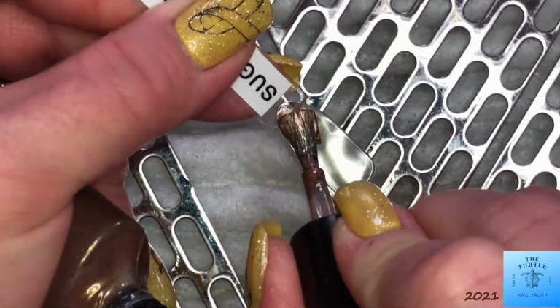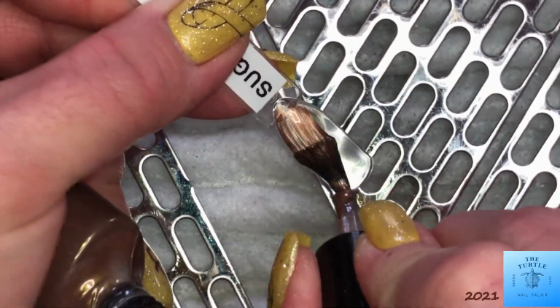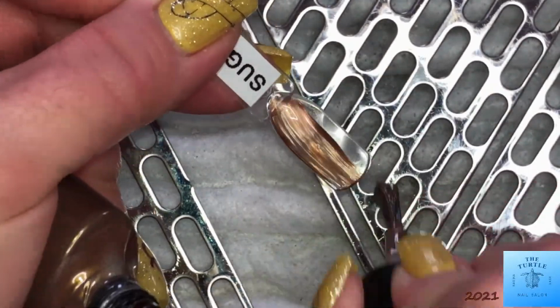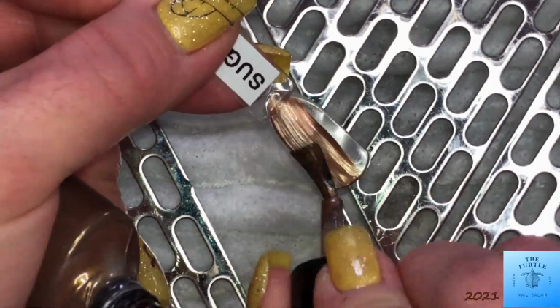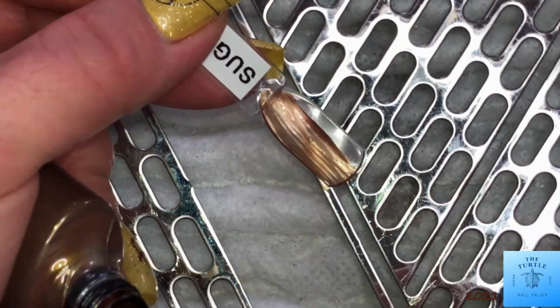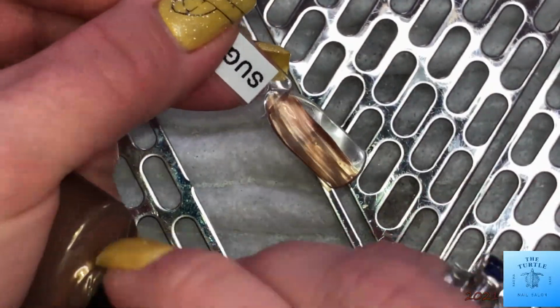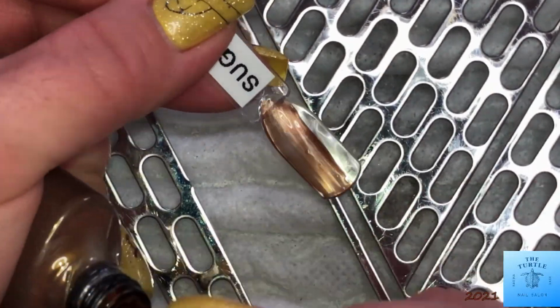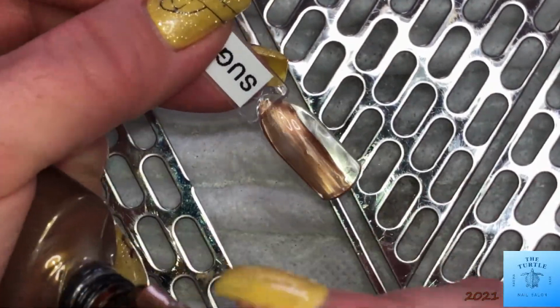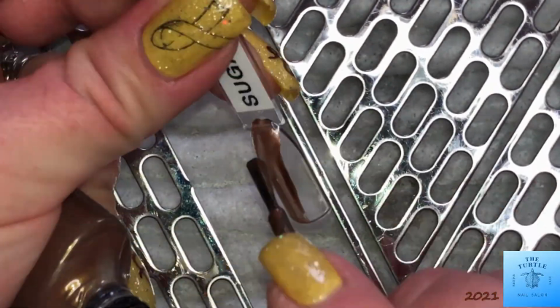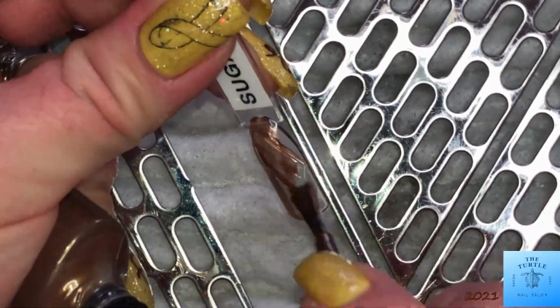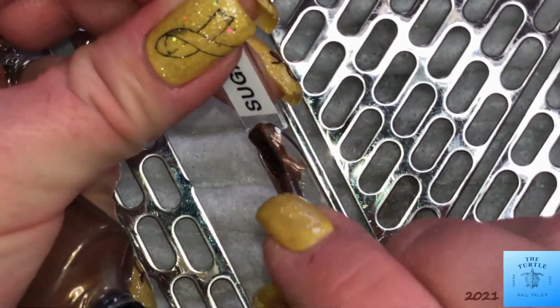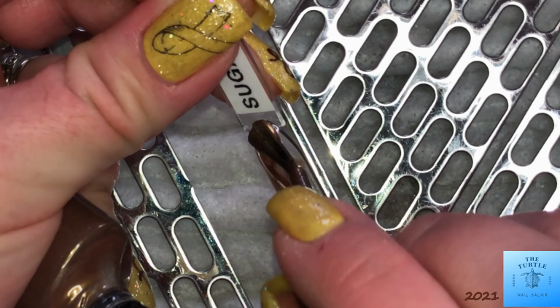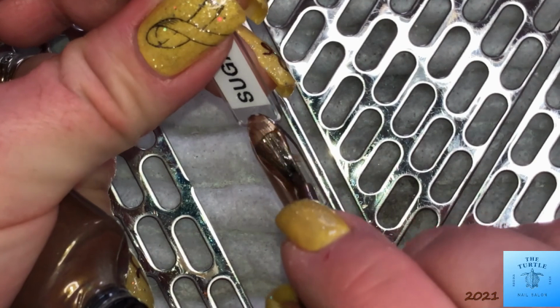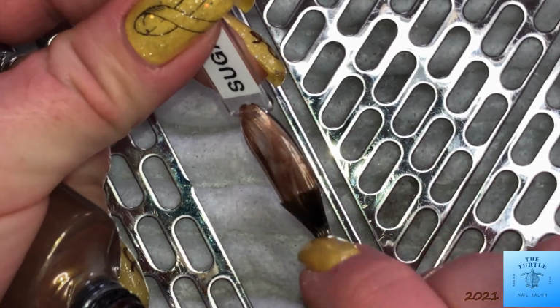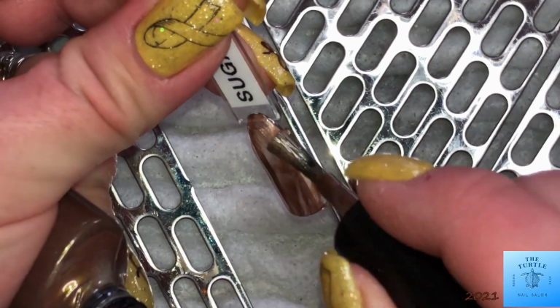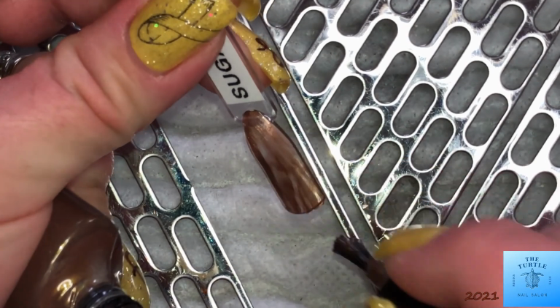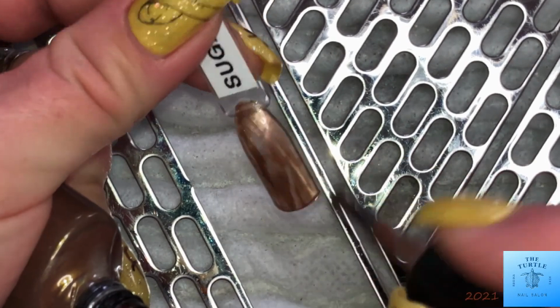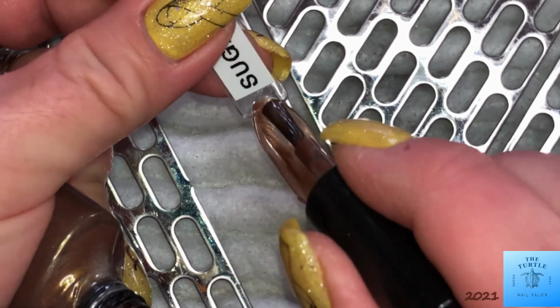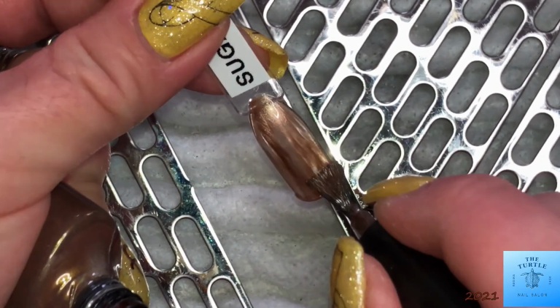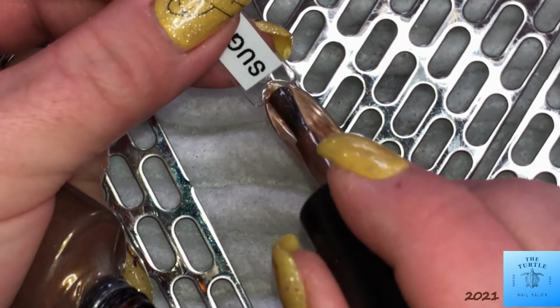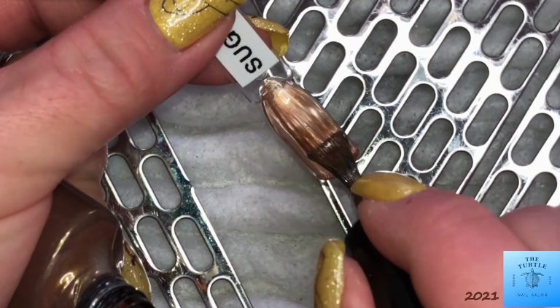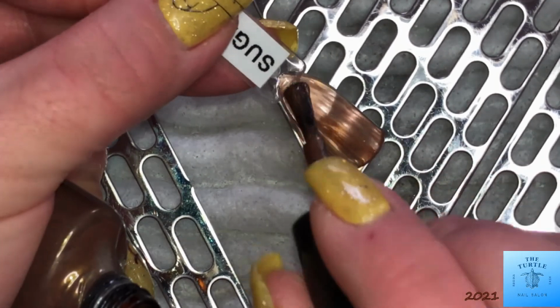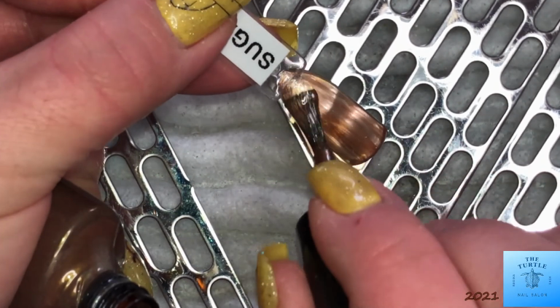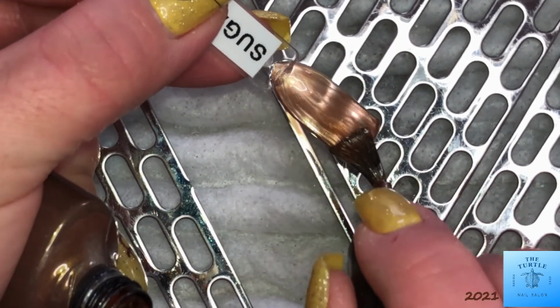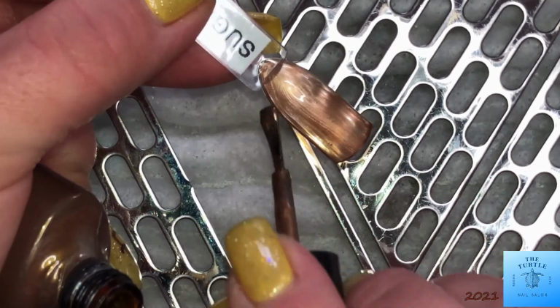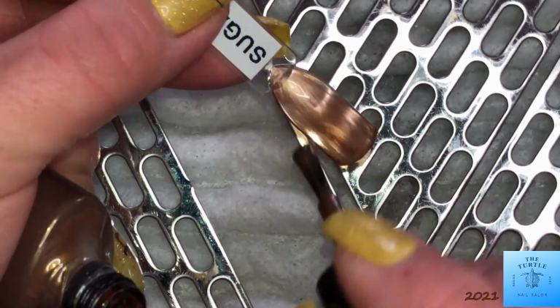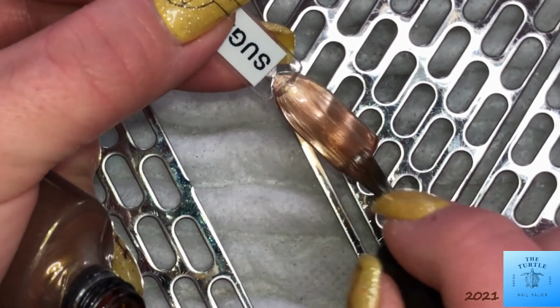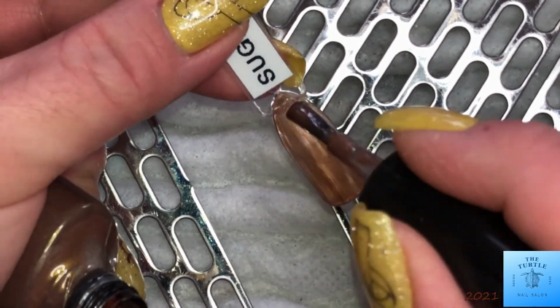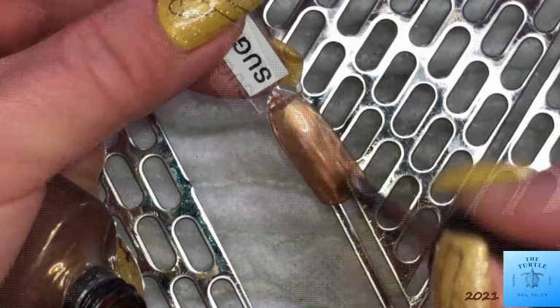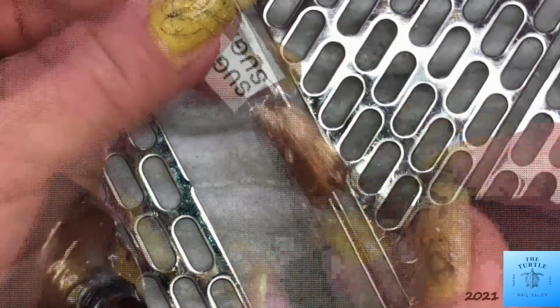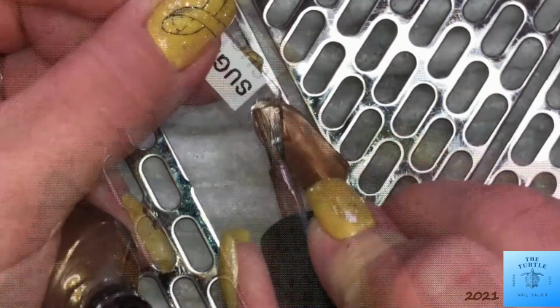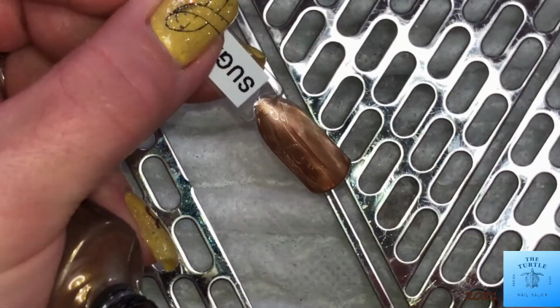And then Sugared Spice is a gorgeous, shimmery, brown type — I can't even think of the right word.